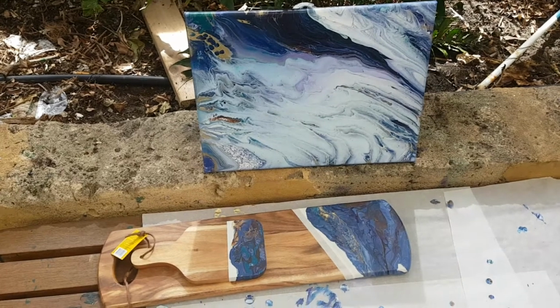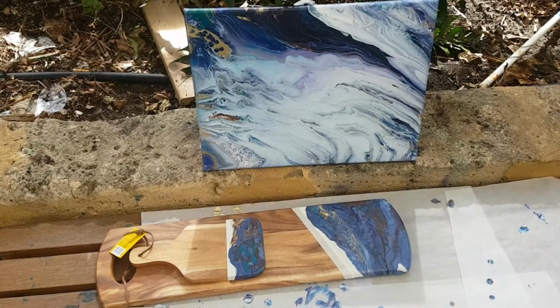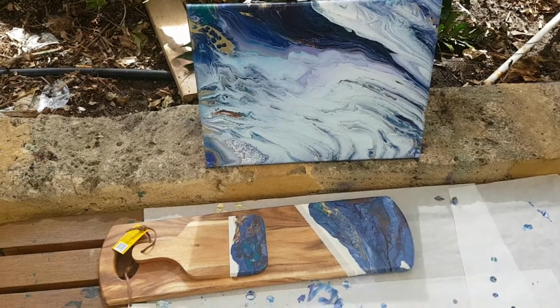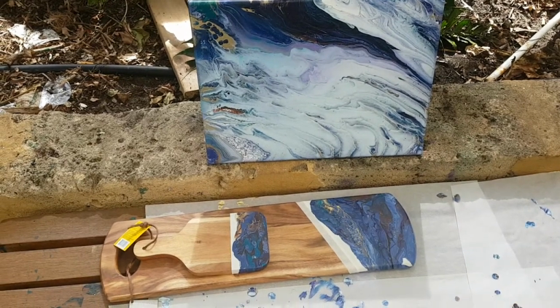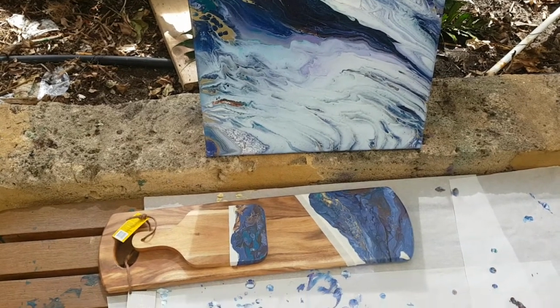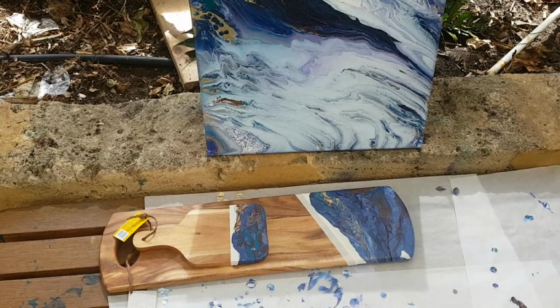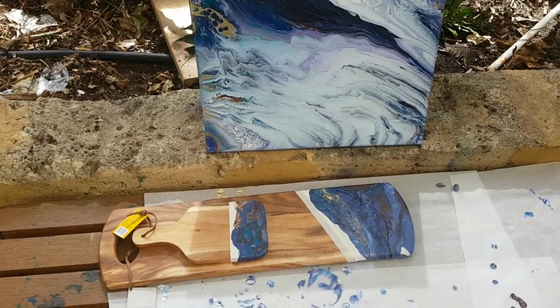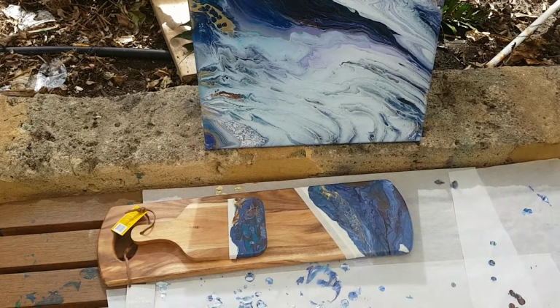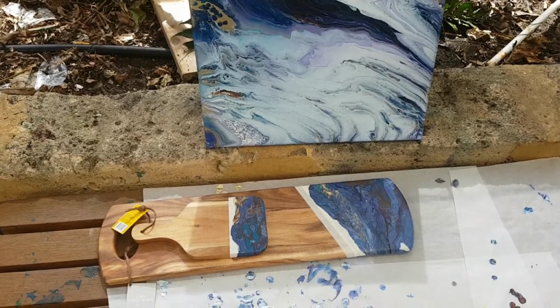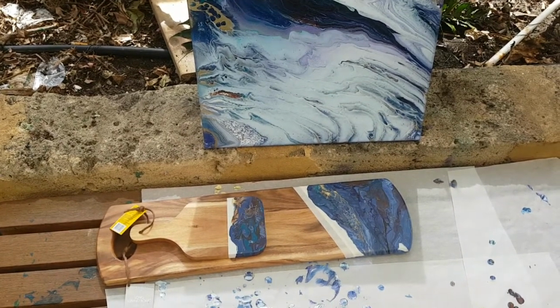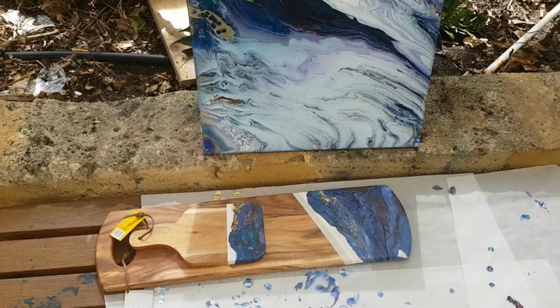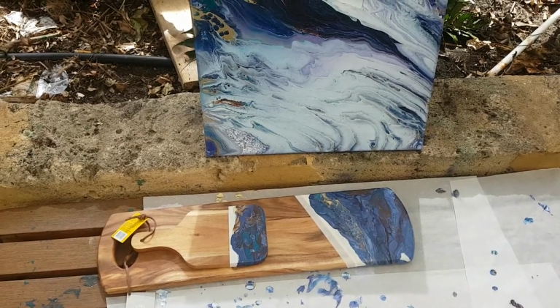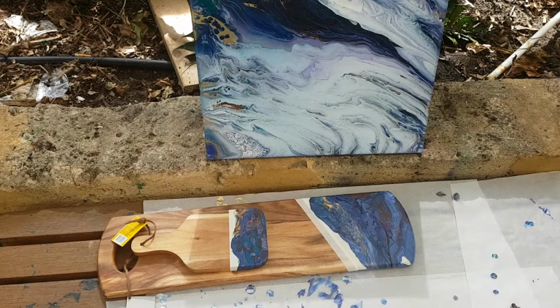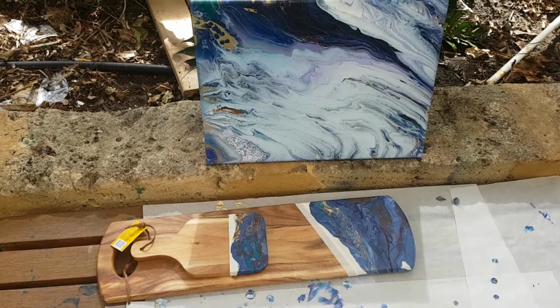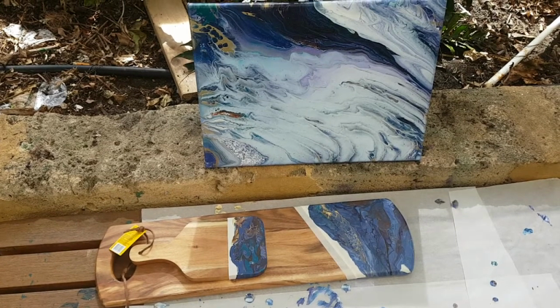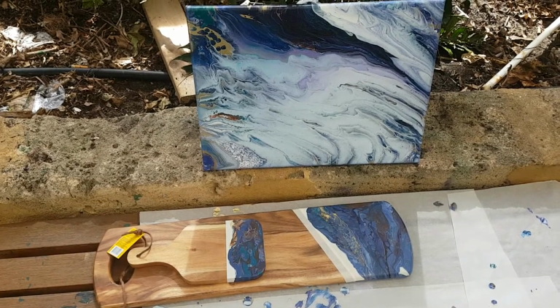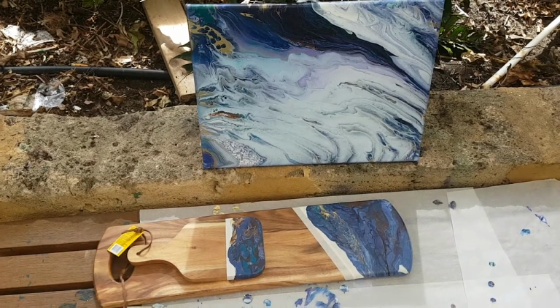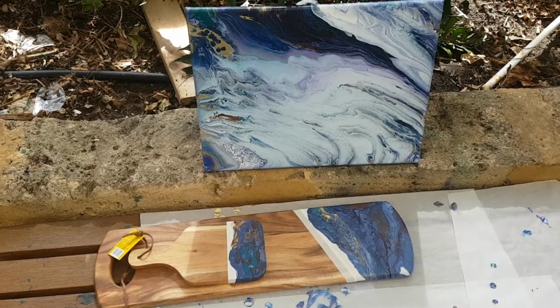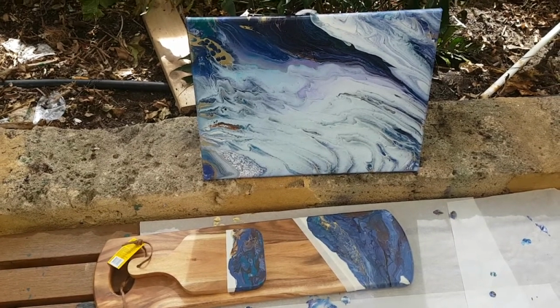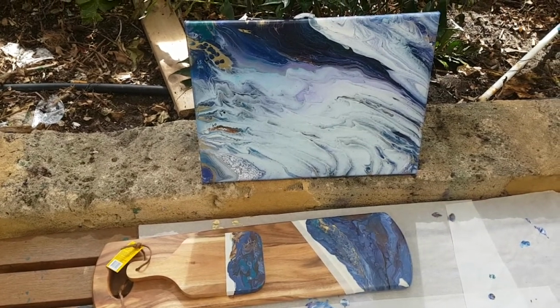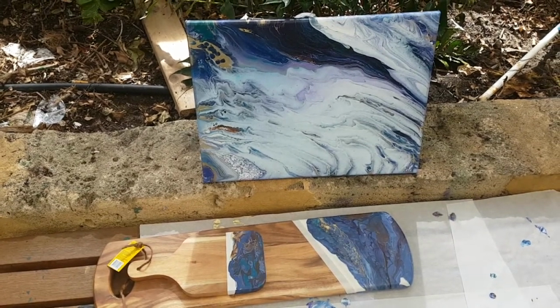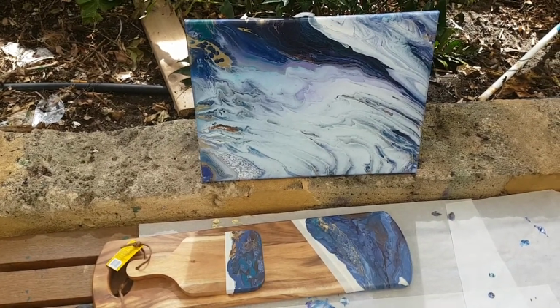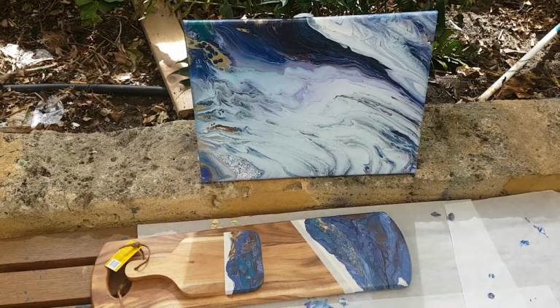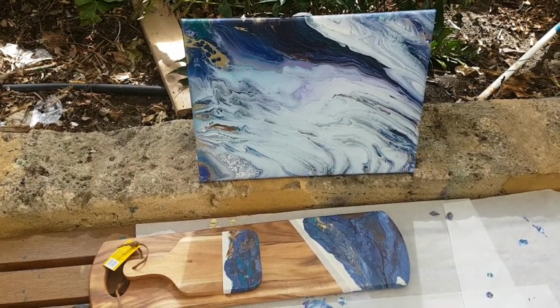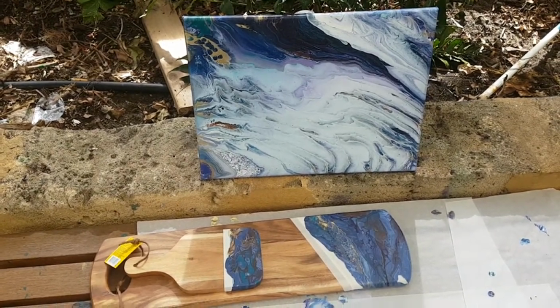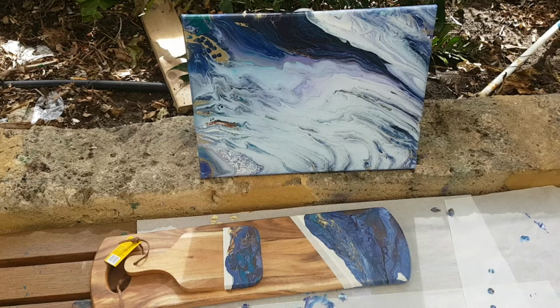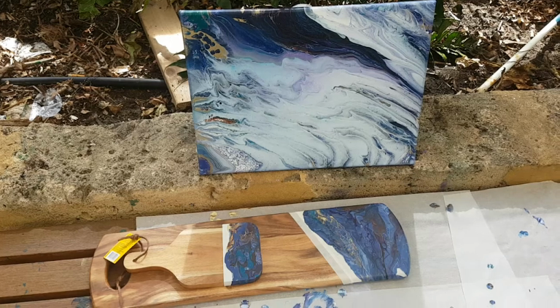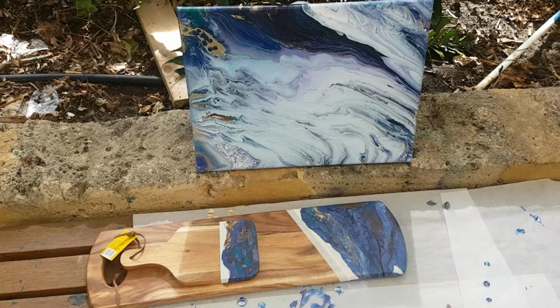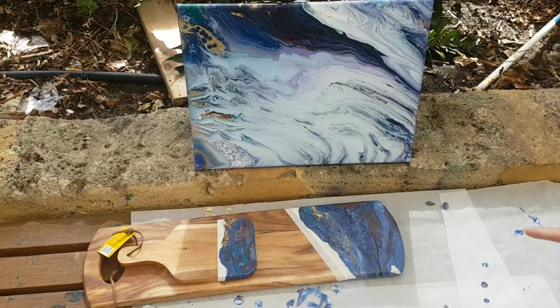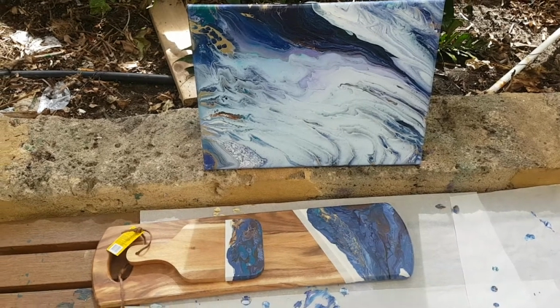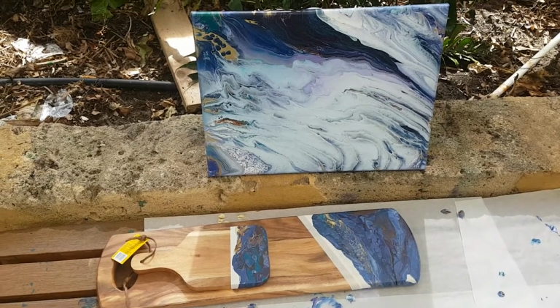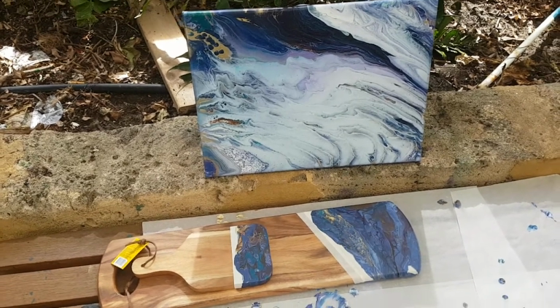Hi everyone, this is Cass from Cass's Creations and Boom Gel Stain. This is a short video just to show you the results of the other night's video where I did the two boards and the canvas.